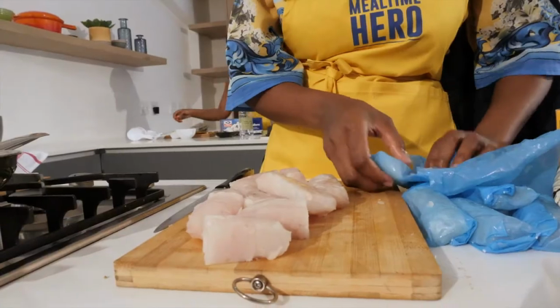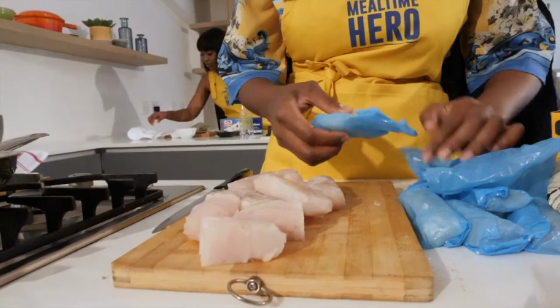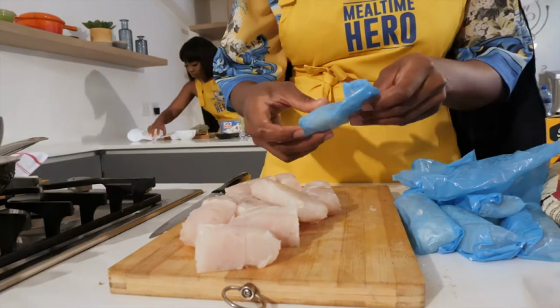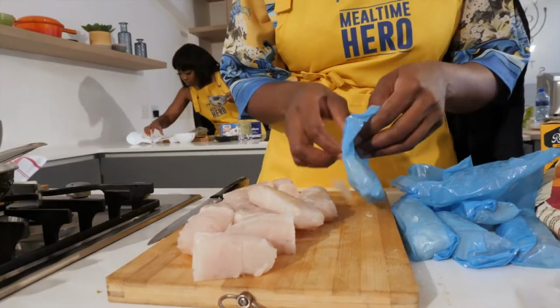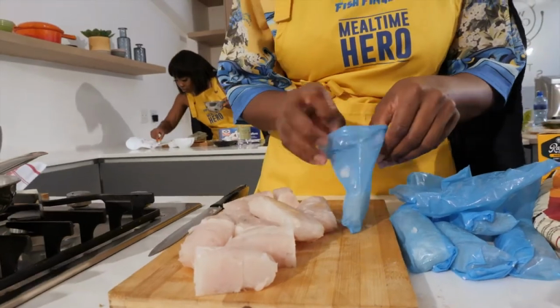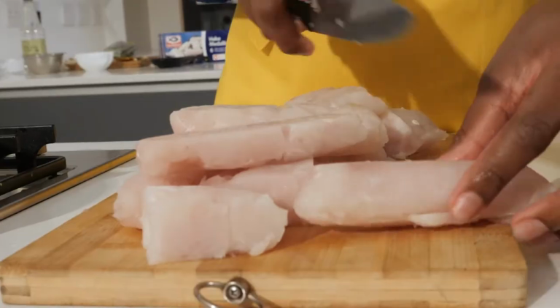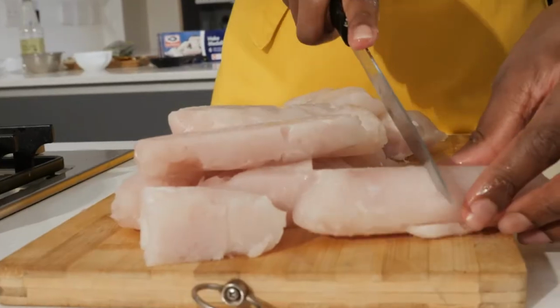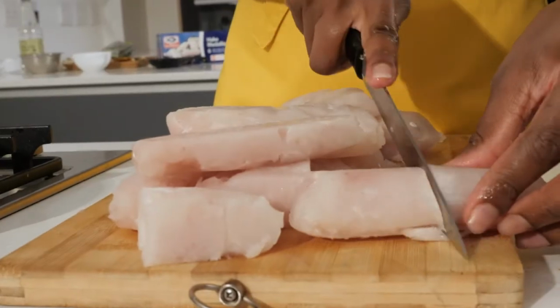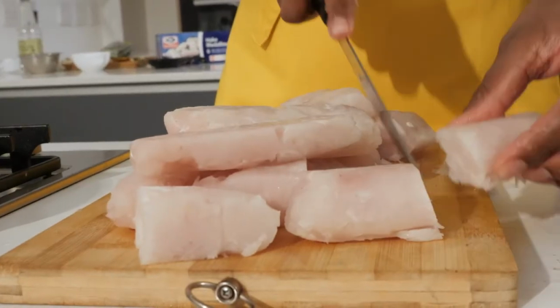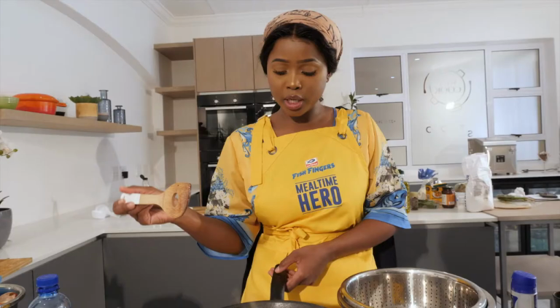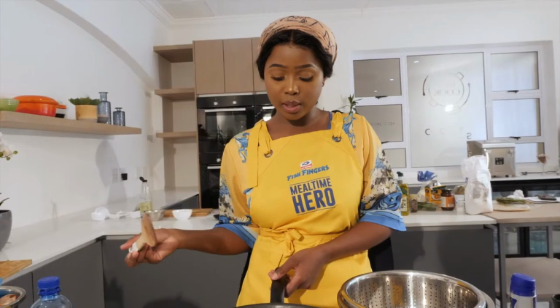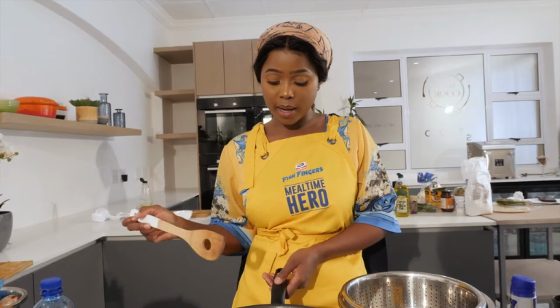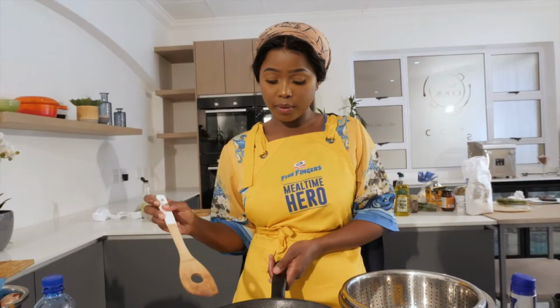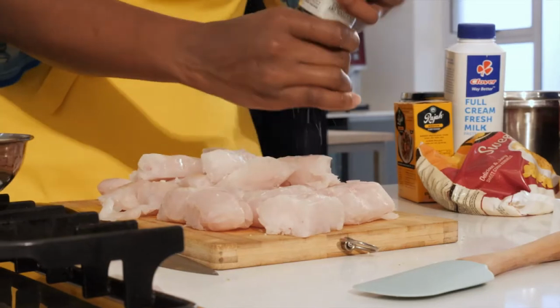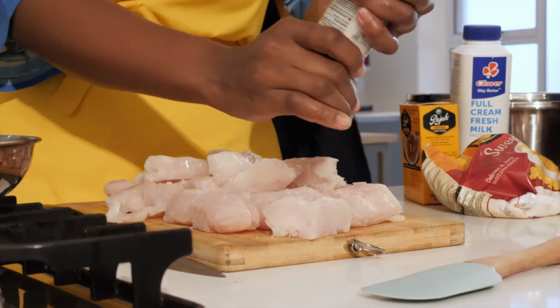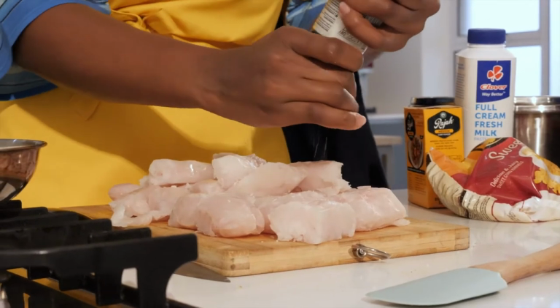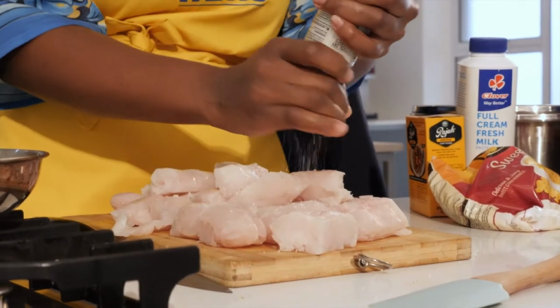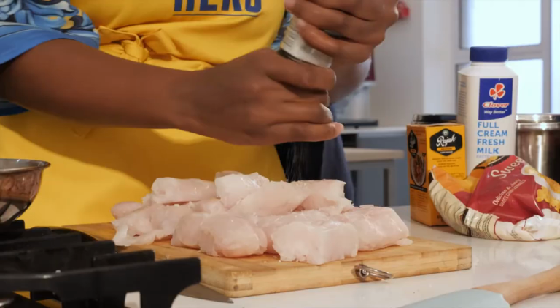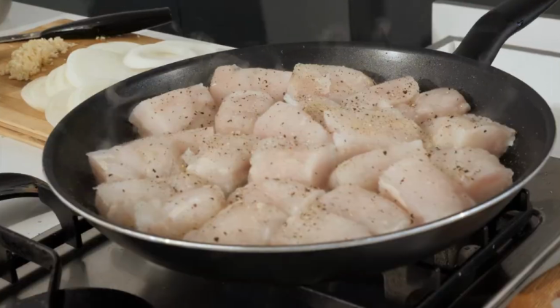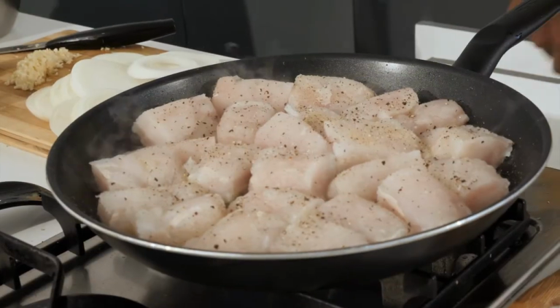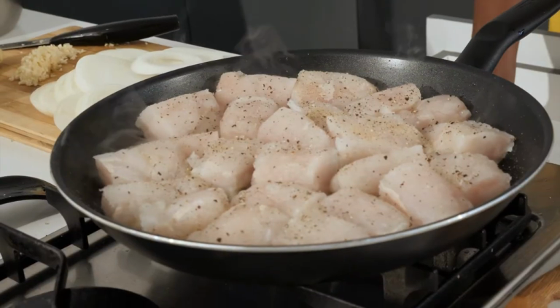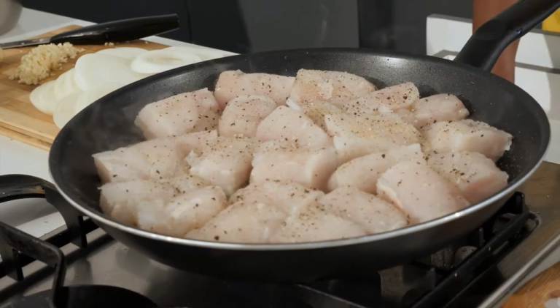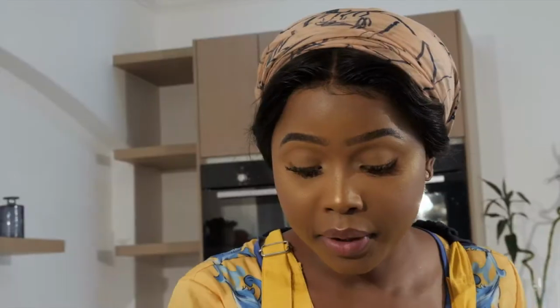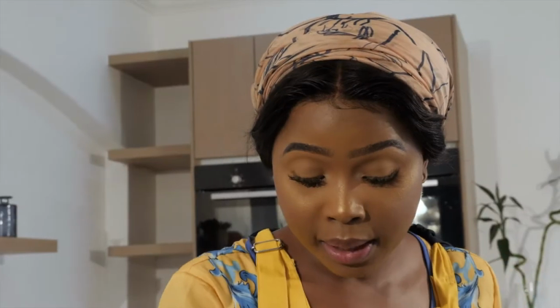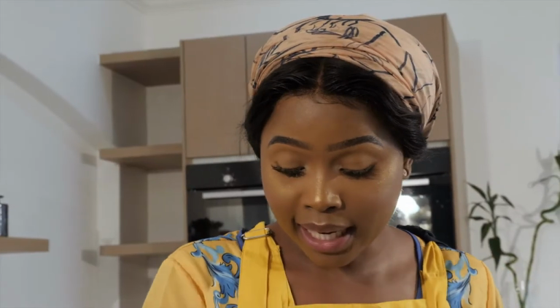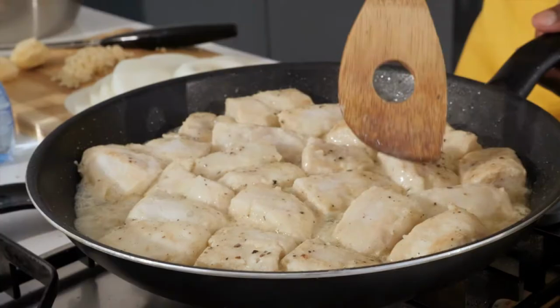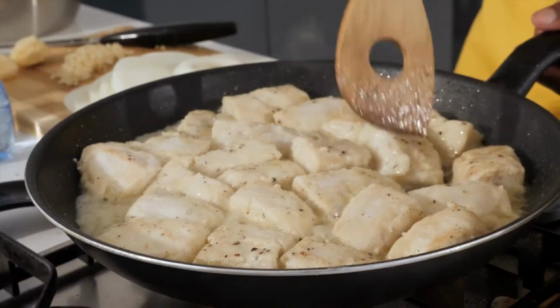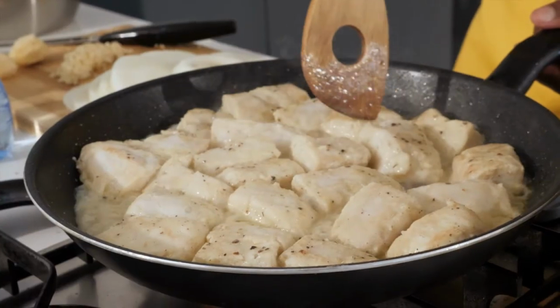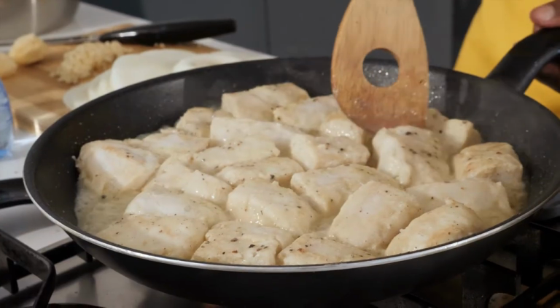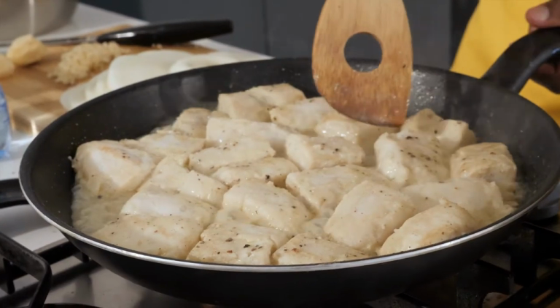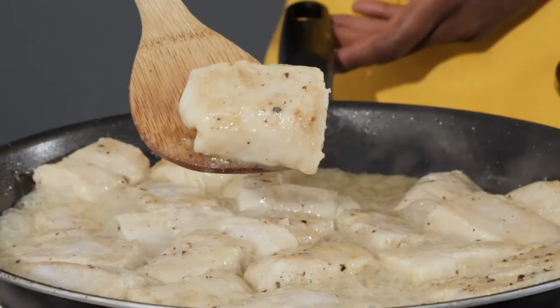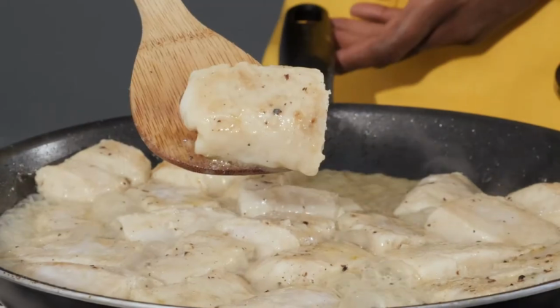If you were using any other fish, or any fresh fish, it would have broken into pieces by now. I want it to be golden so it can give my curry some color — you kind of want it golden brown like that.